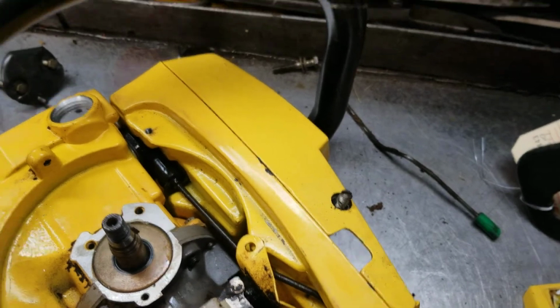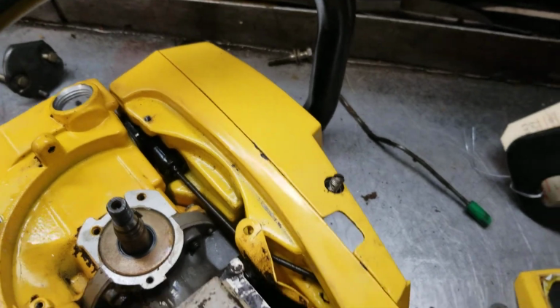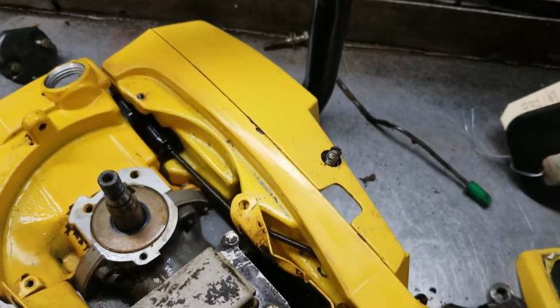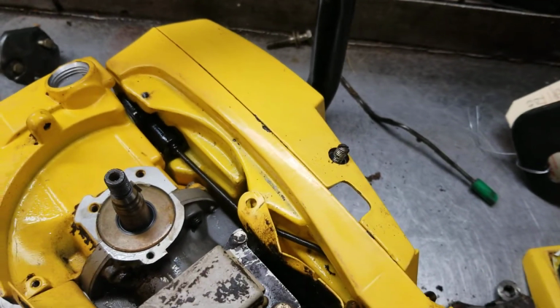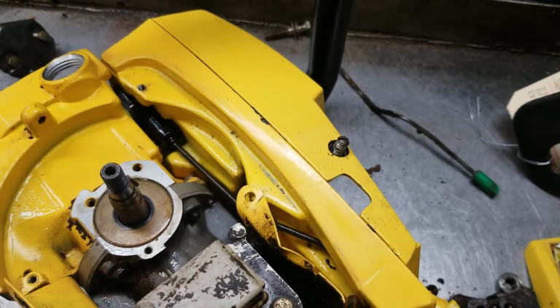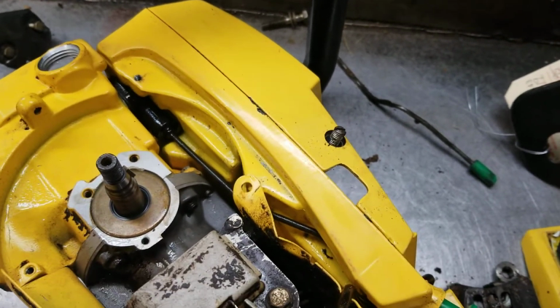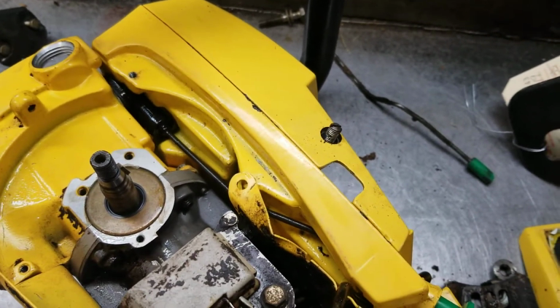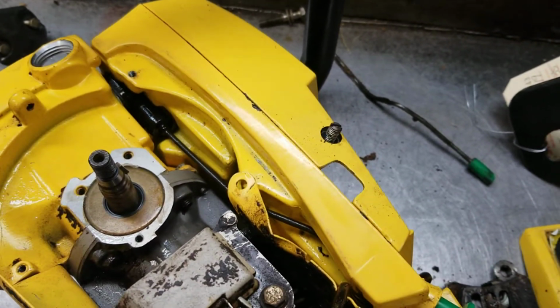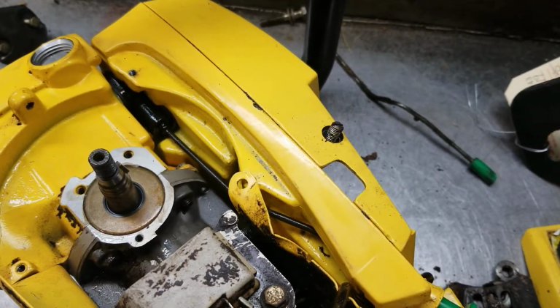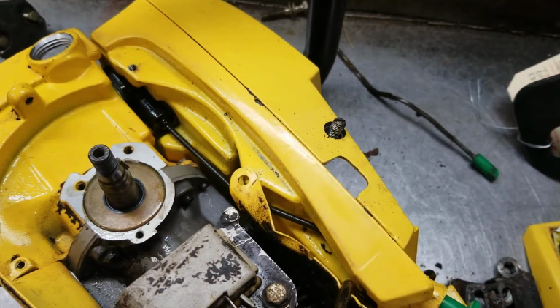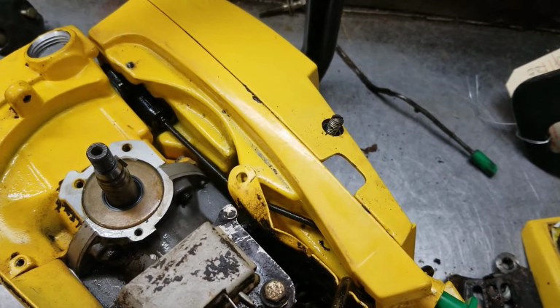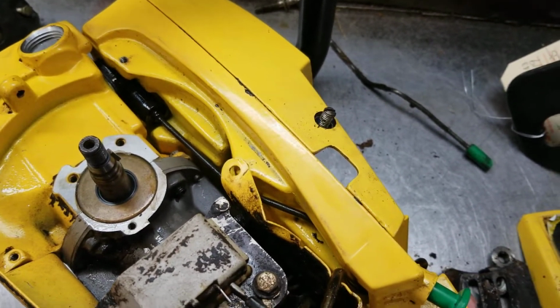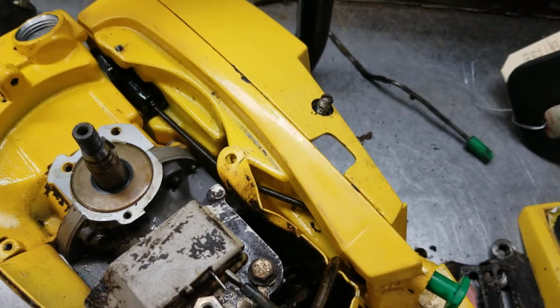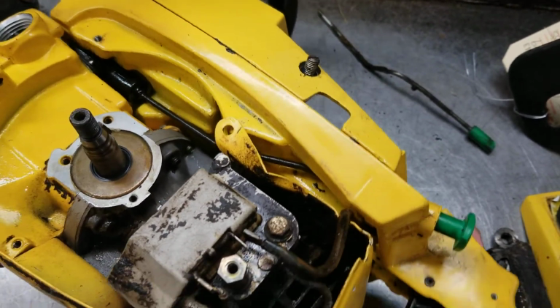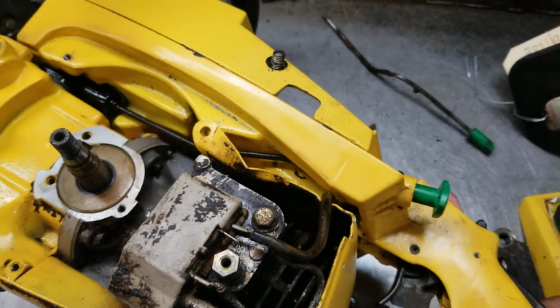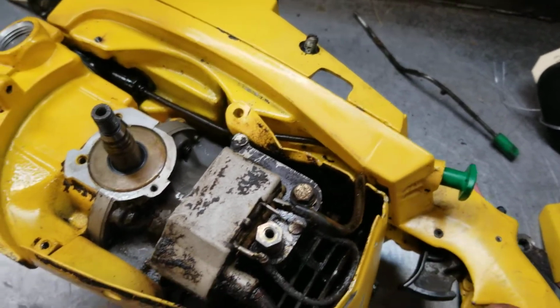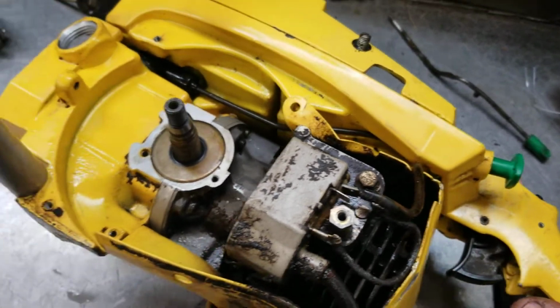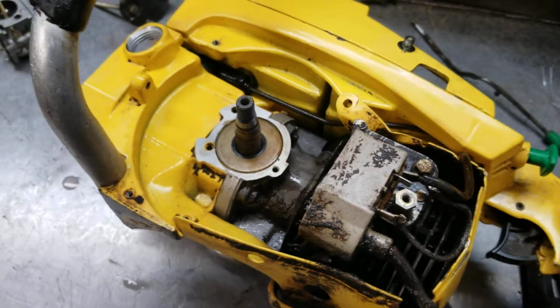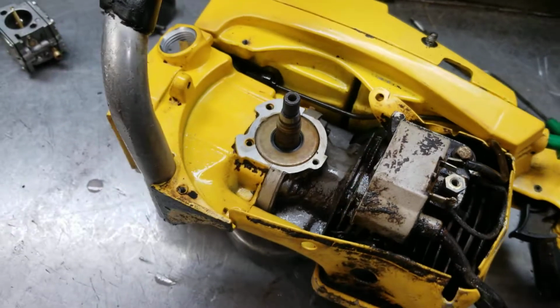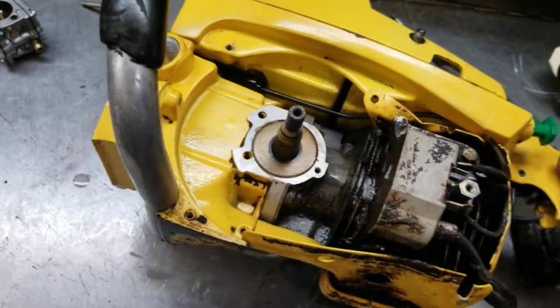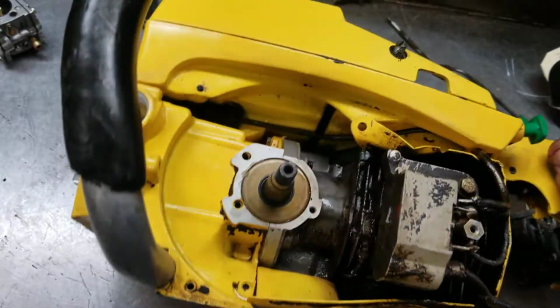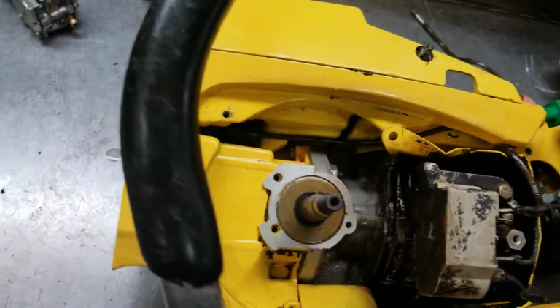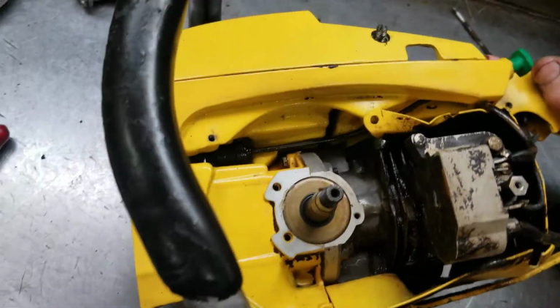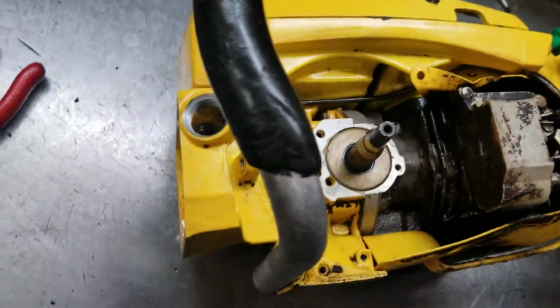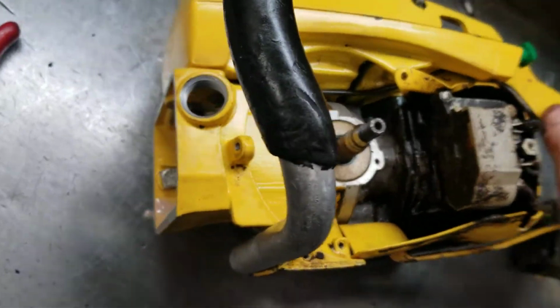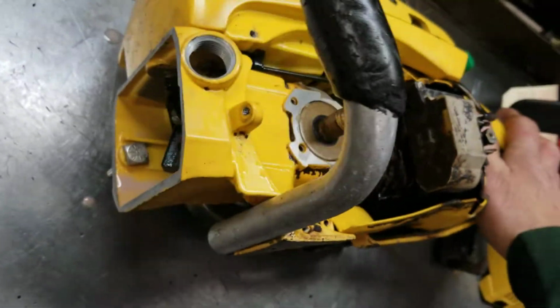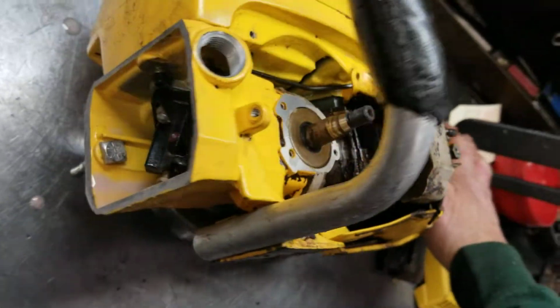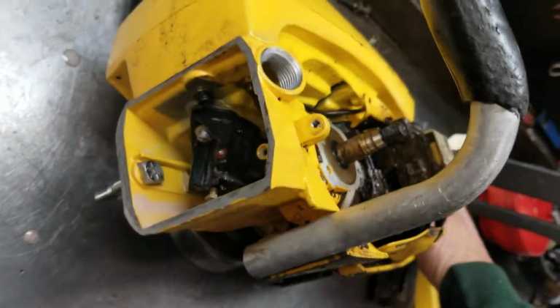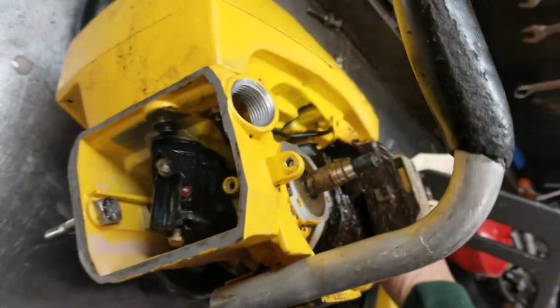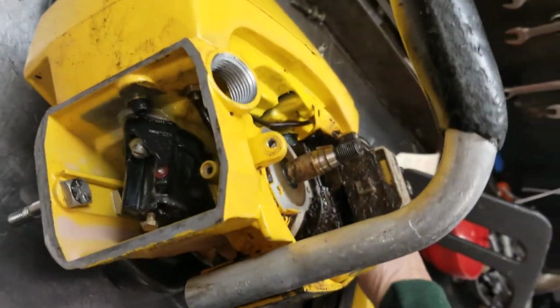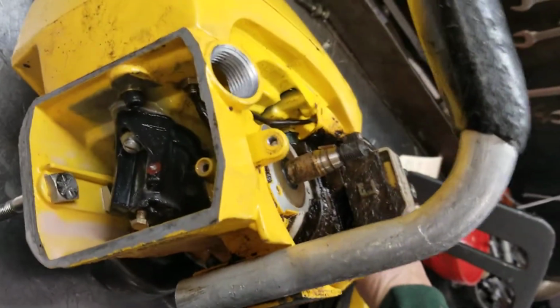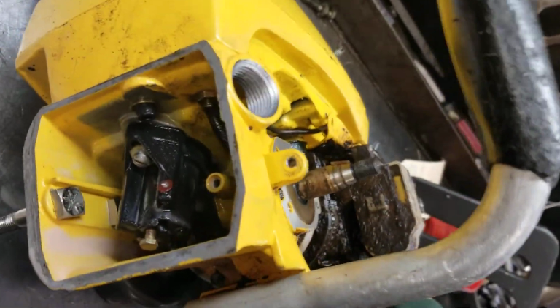After cleaning and reassembling that manual oiler, here's what it looks like — about ready to go back together. And there's the automatic oiler inside there.